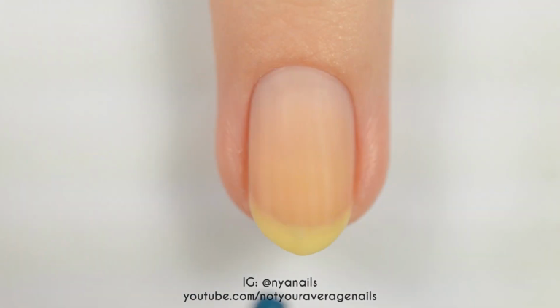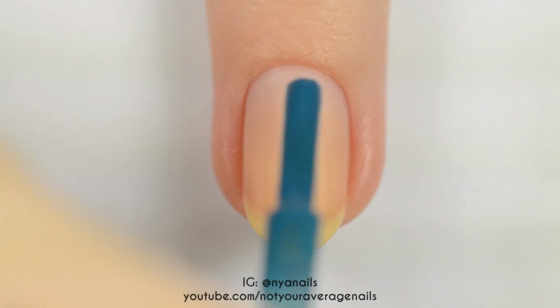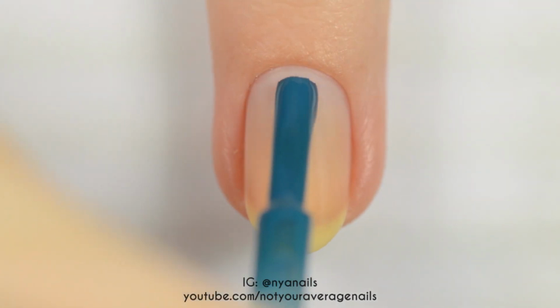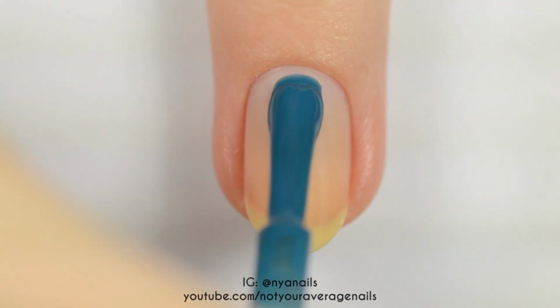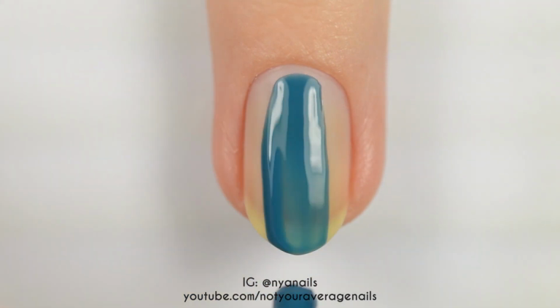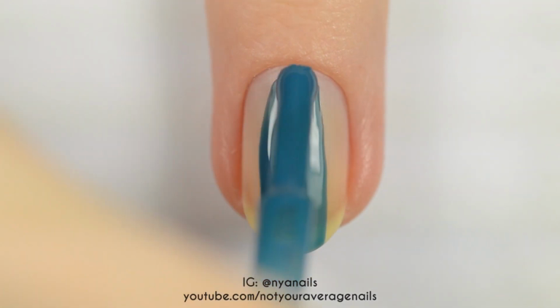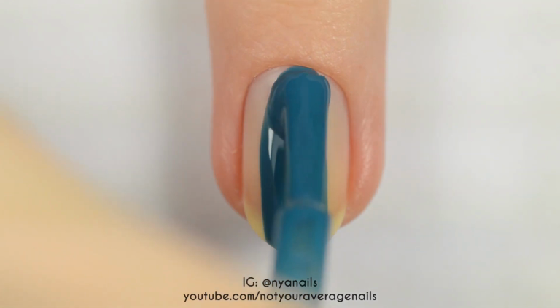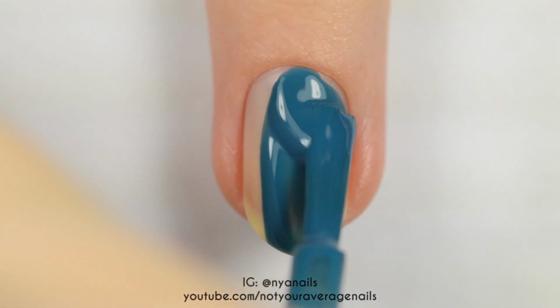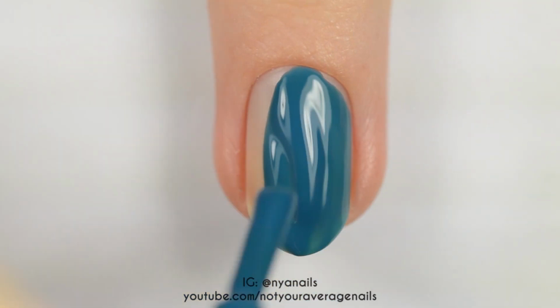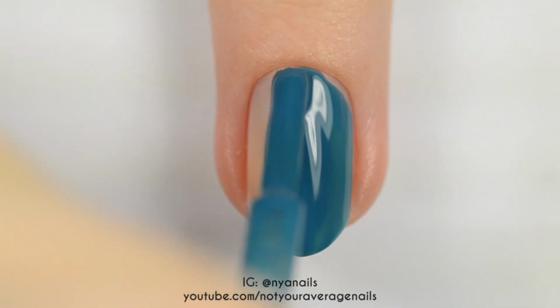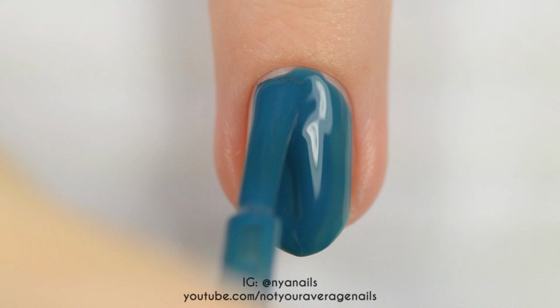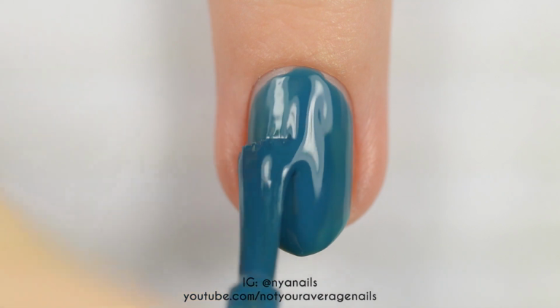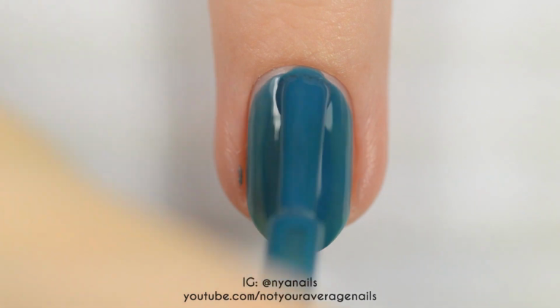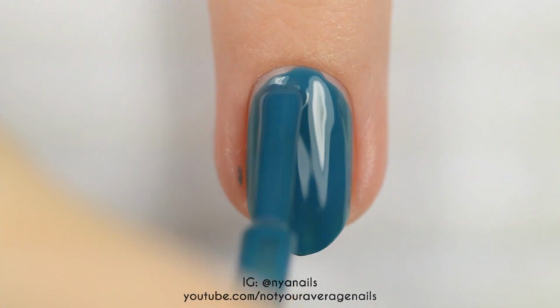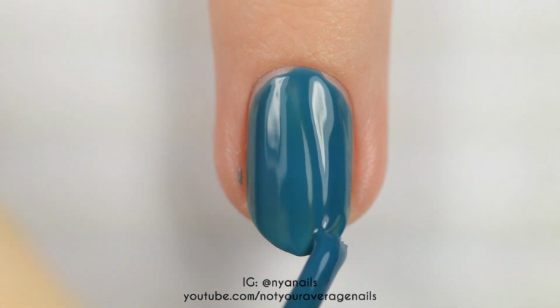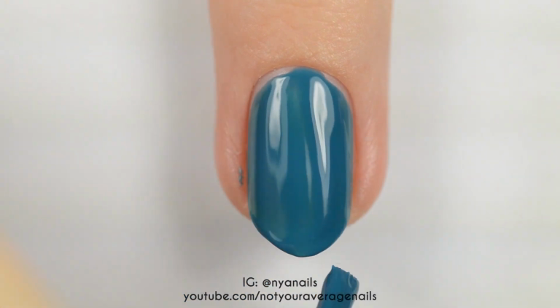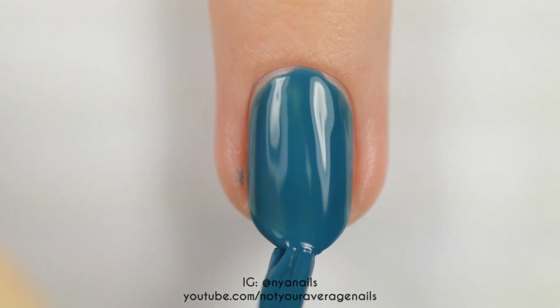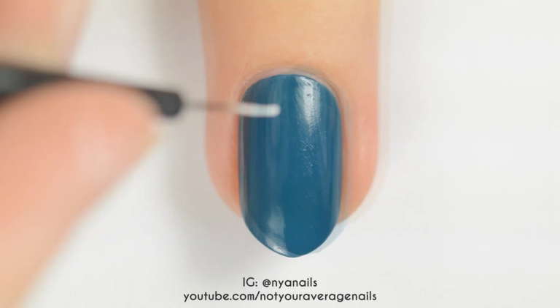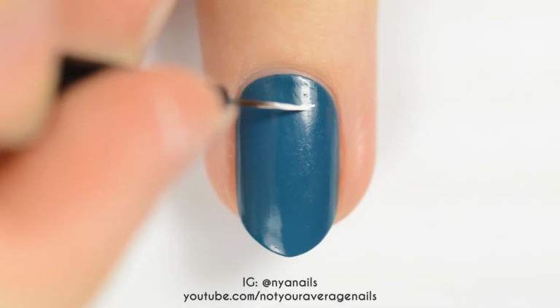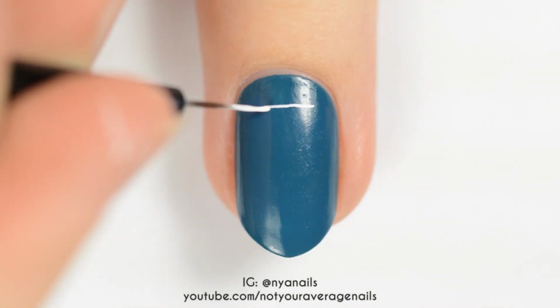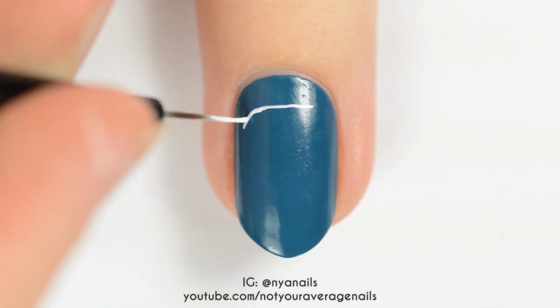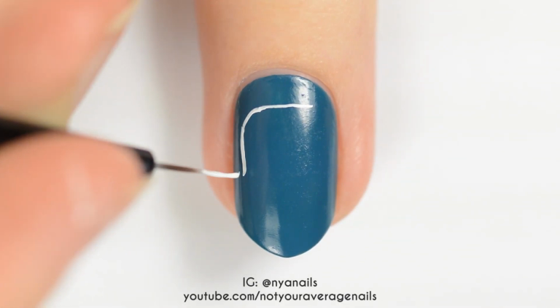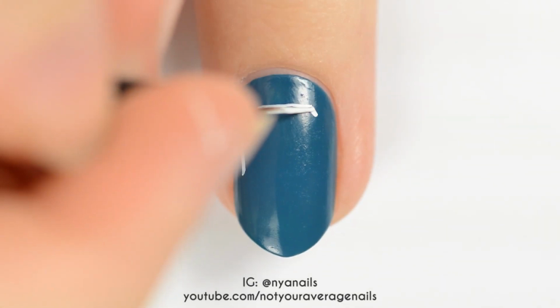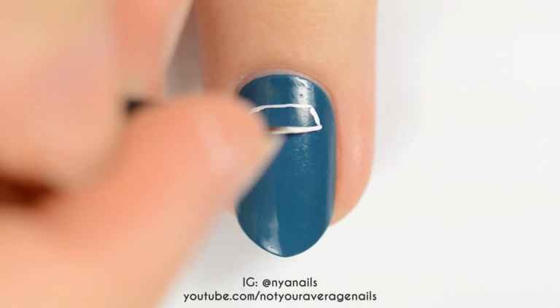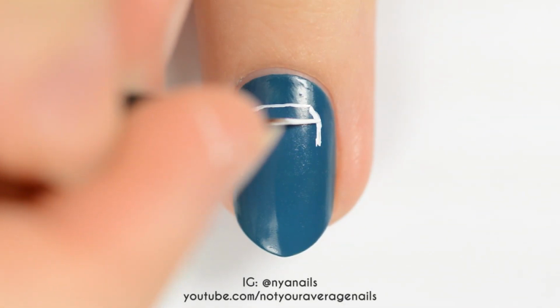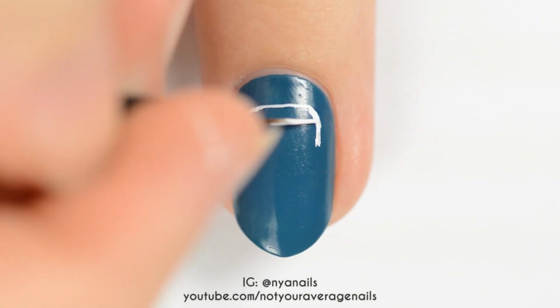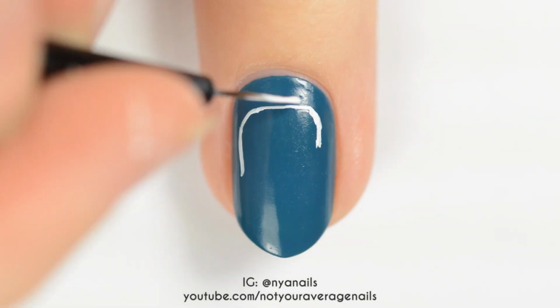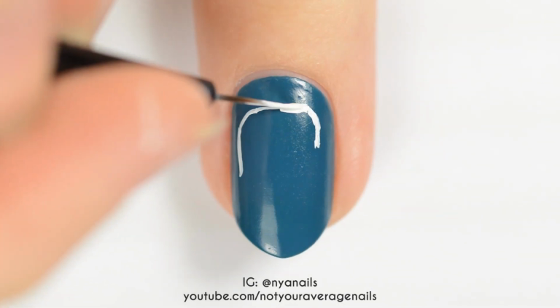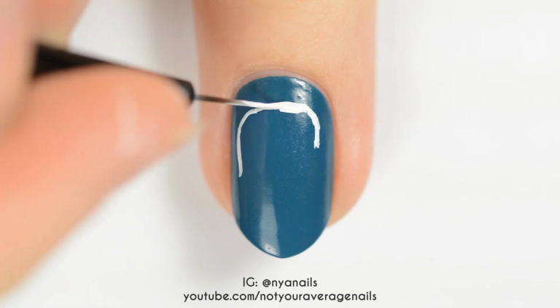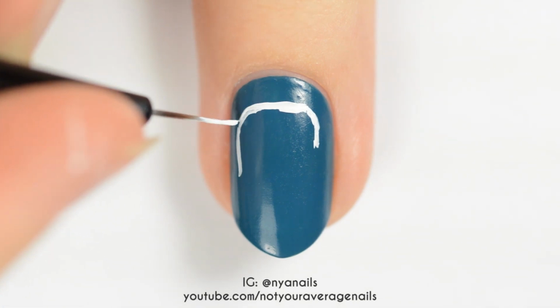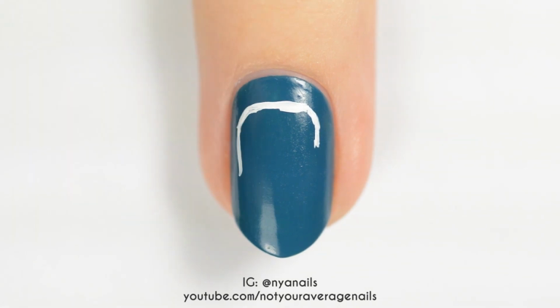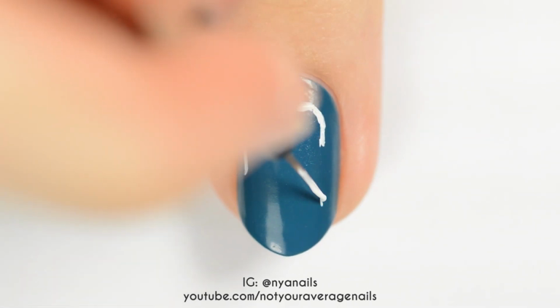For the next design, start off by painting your nail teal. Use white paint or polish to make a rectangle with the top two corners rounded.